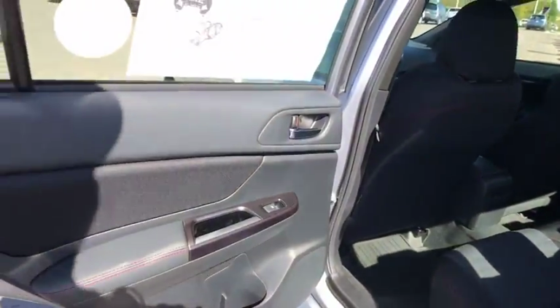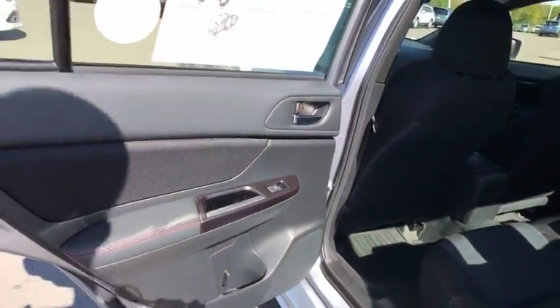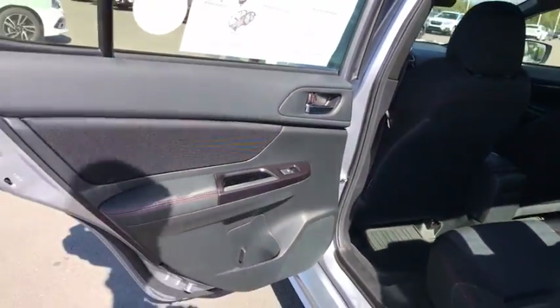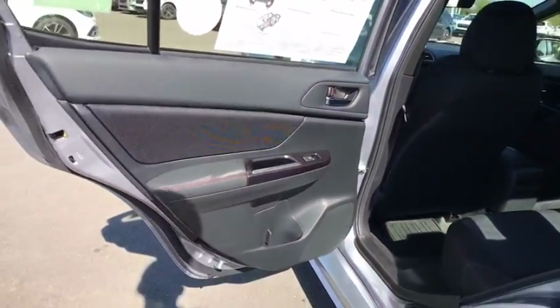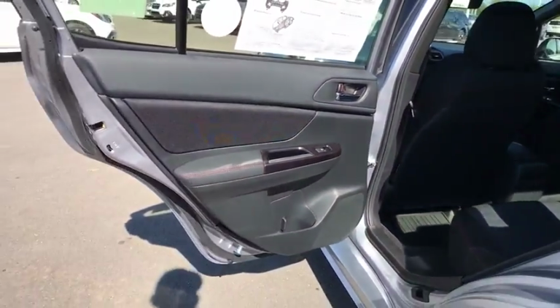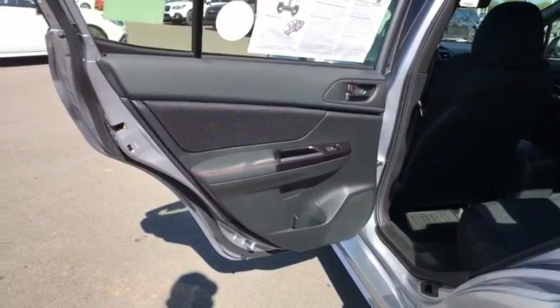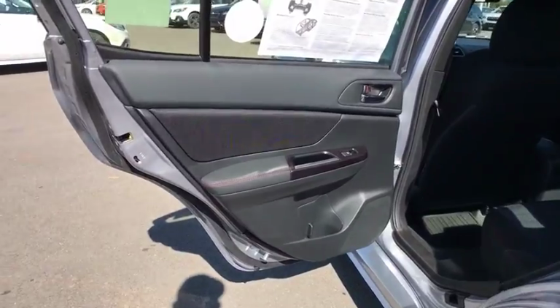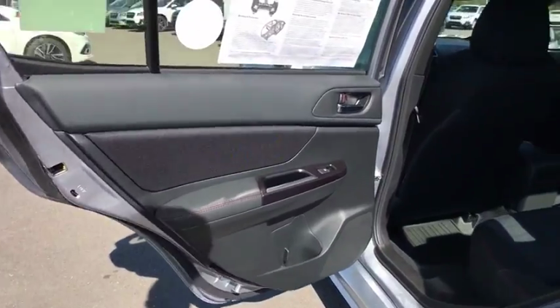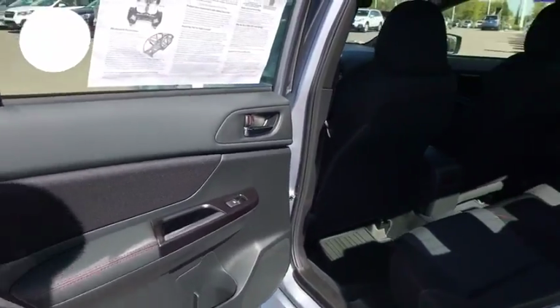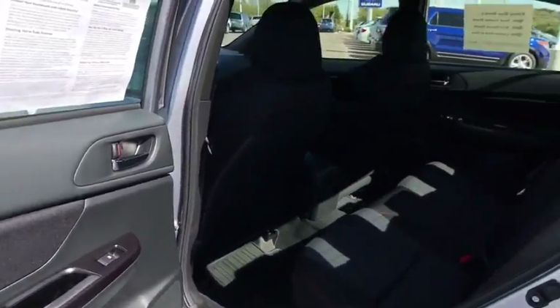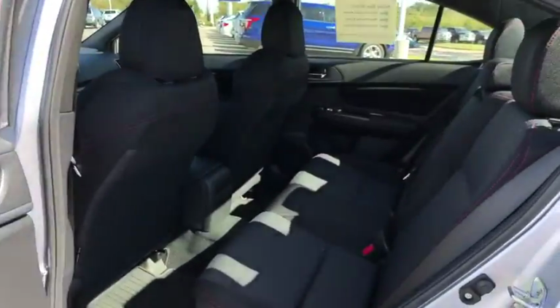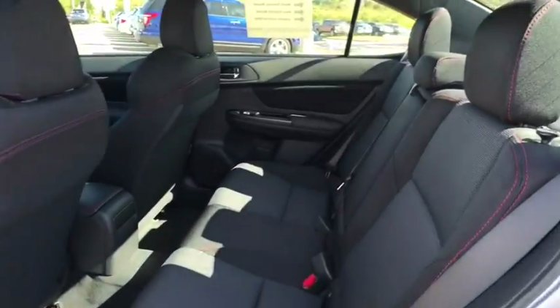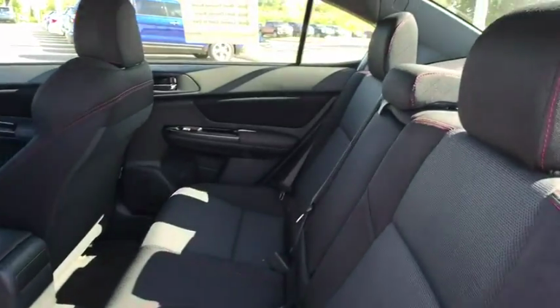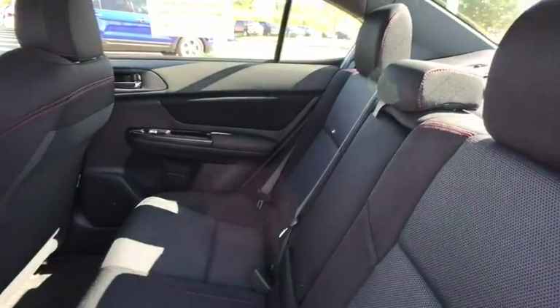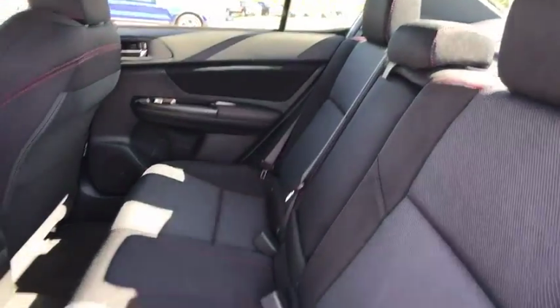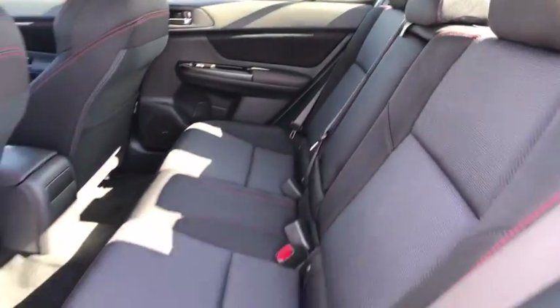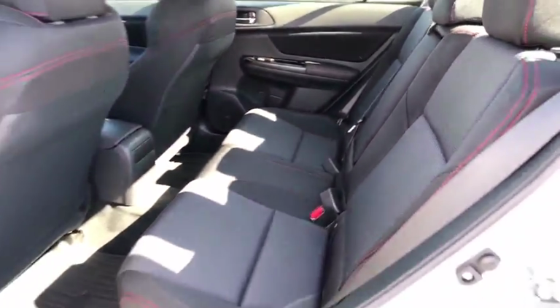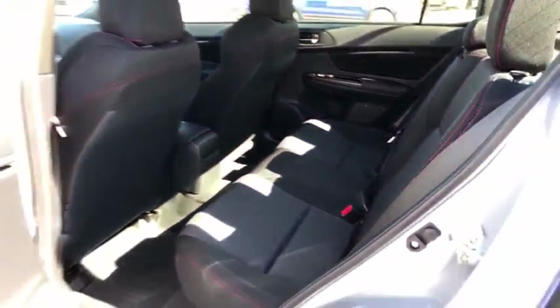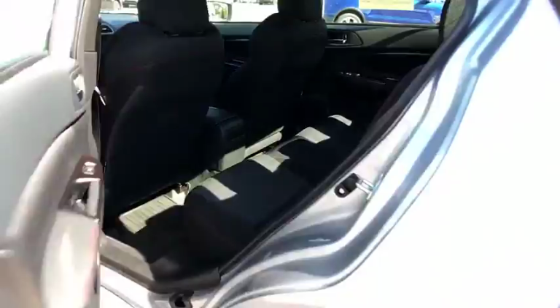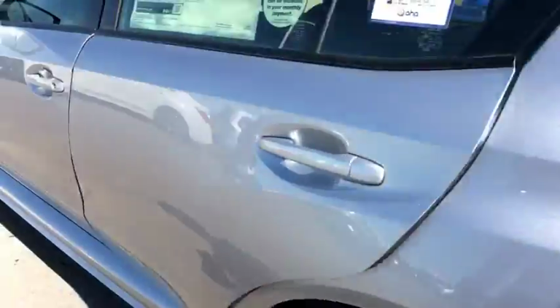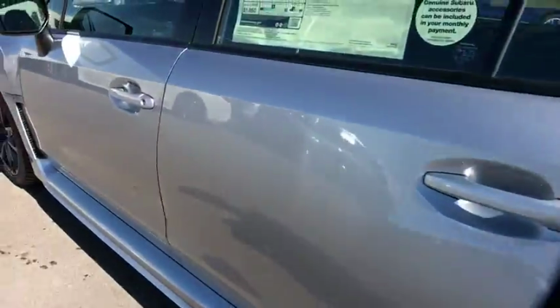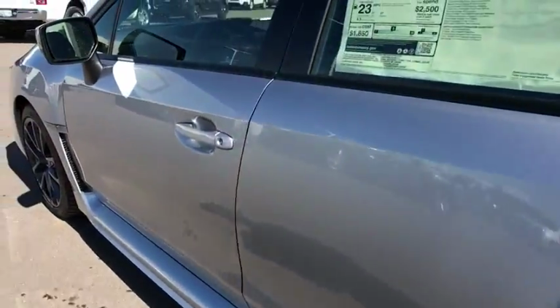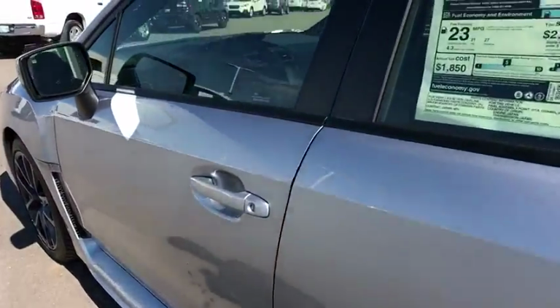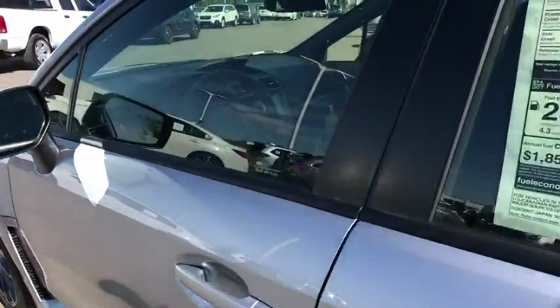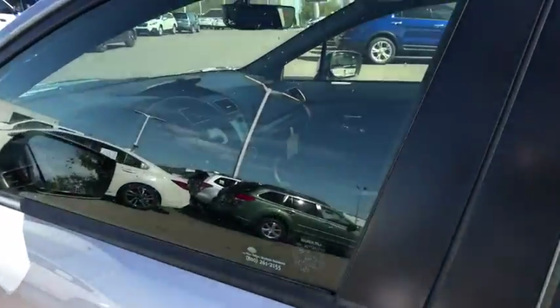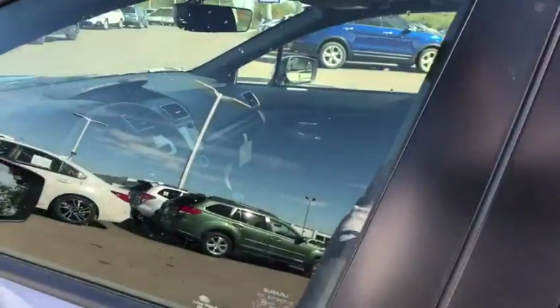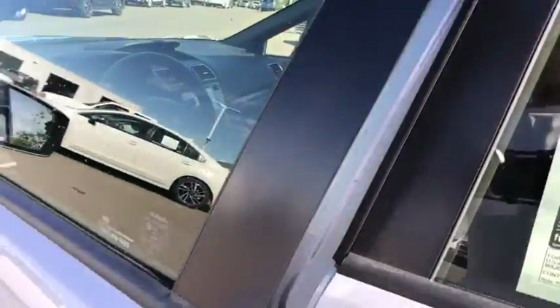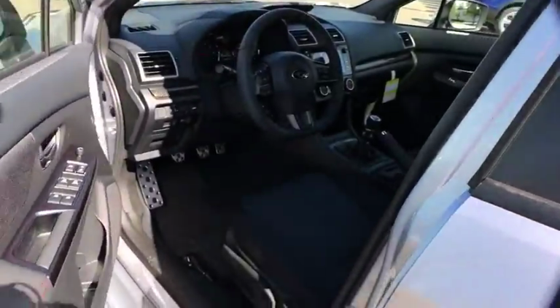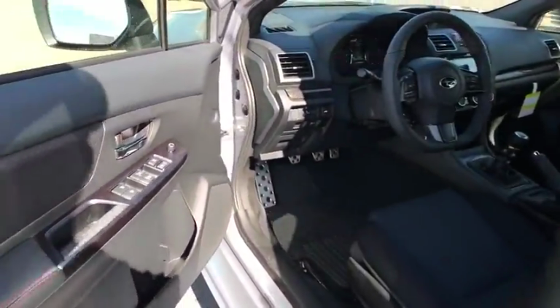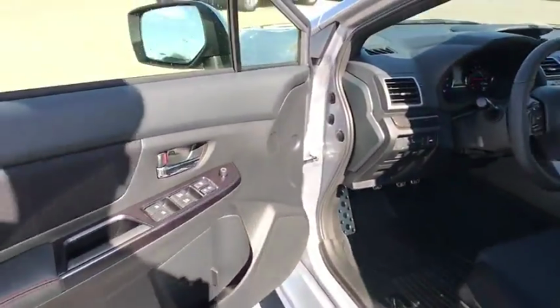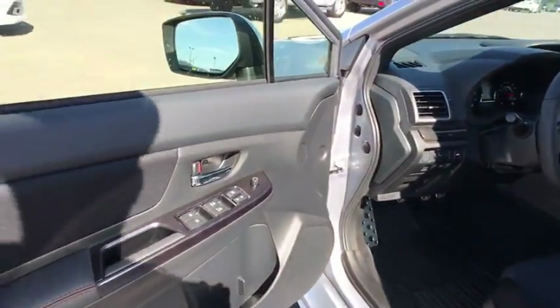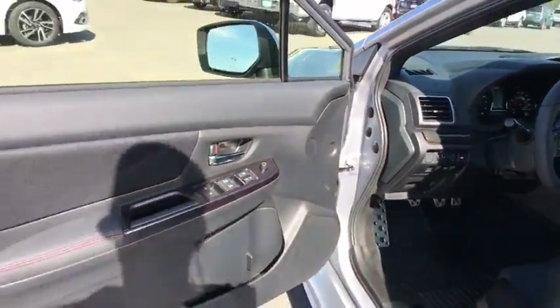Leather-wrapped steering wheel. Adjustable steering wheel. Power steering. Cruise control. Aluminum wheels. Floor mats. Four-wheel disc brakes. Climate control. AM-FM stereo radio. Rear defrost. Bucket seats.